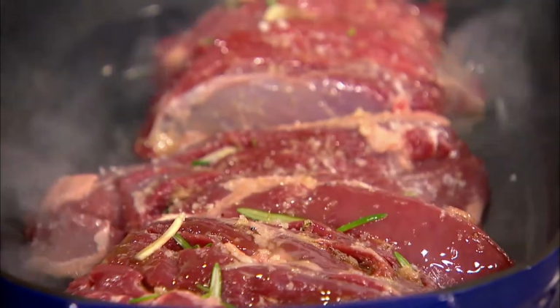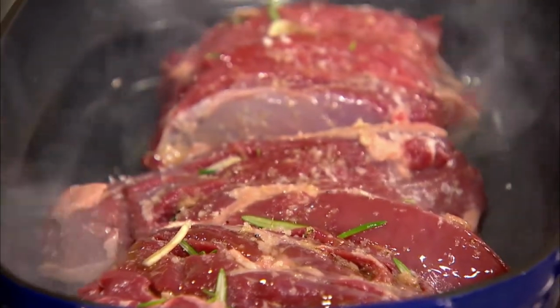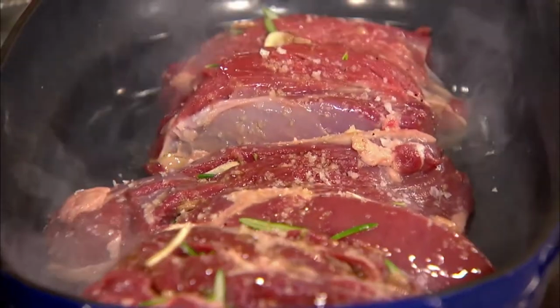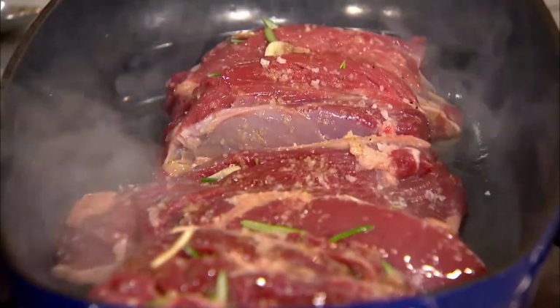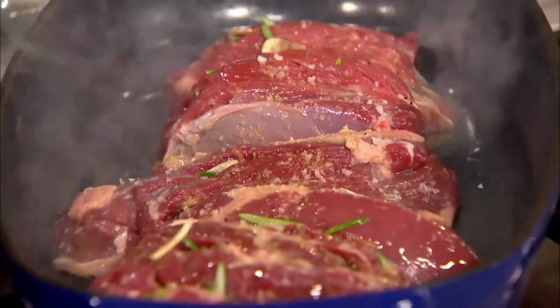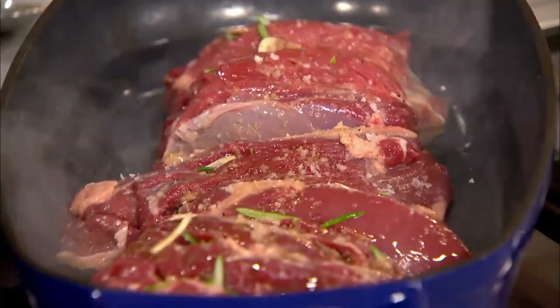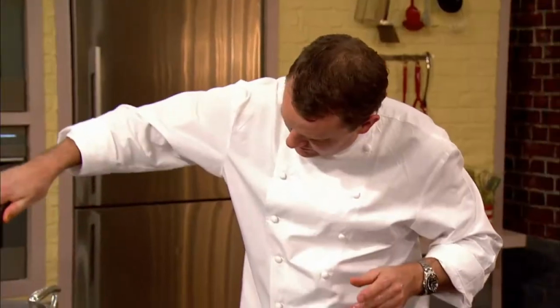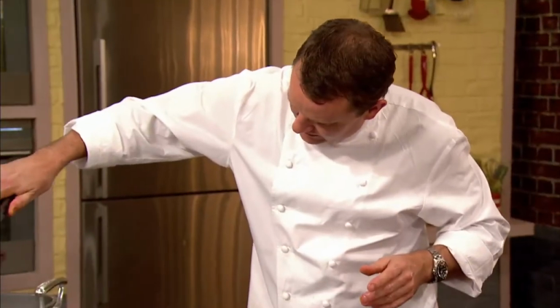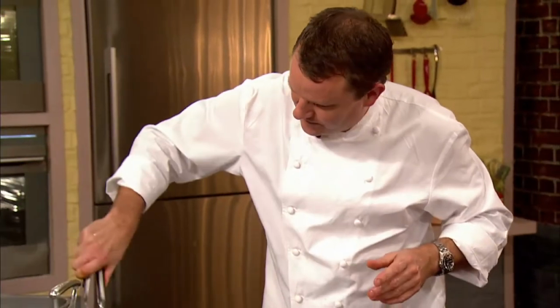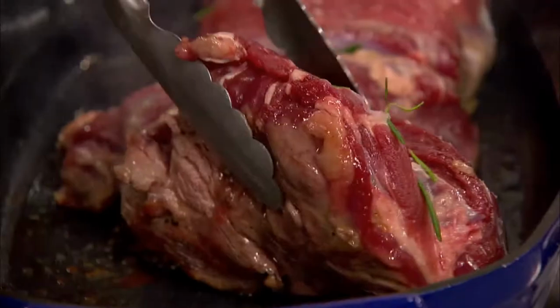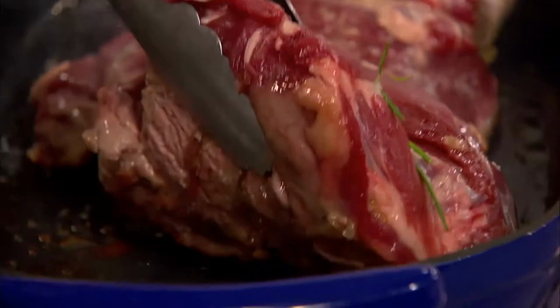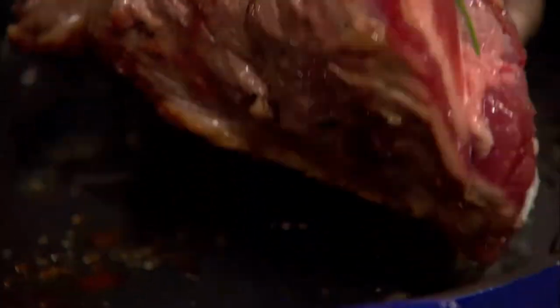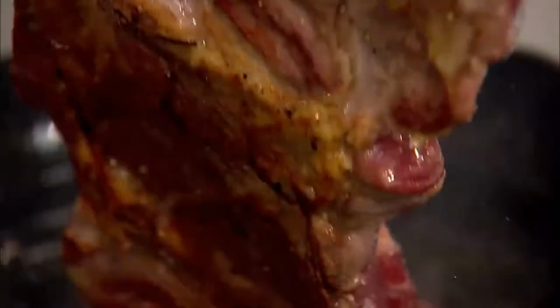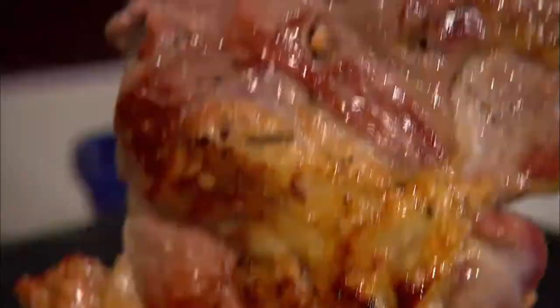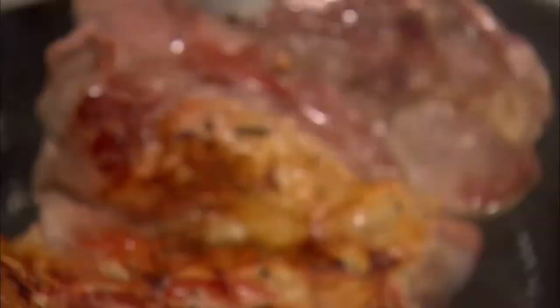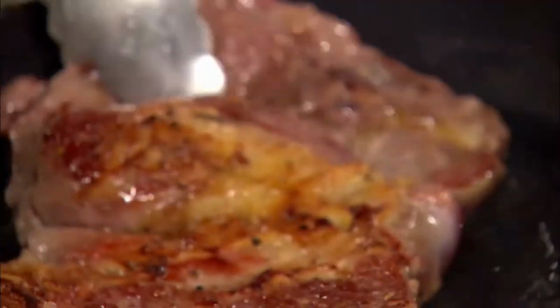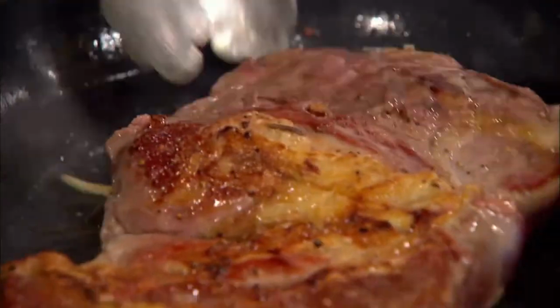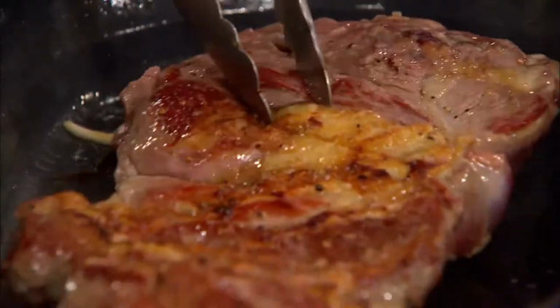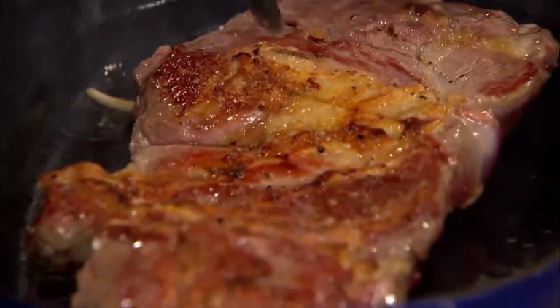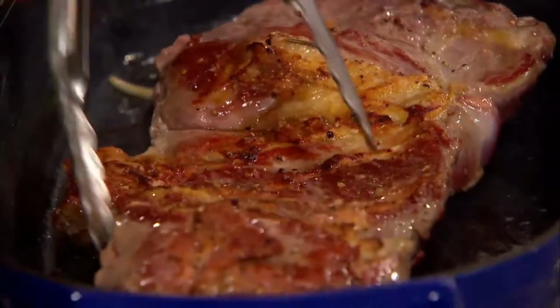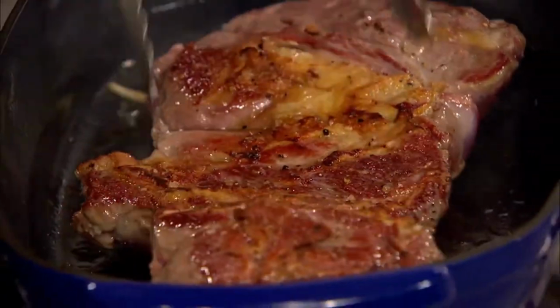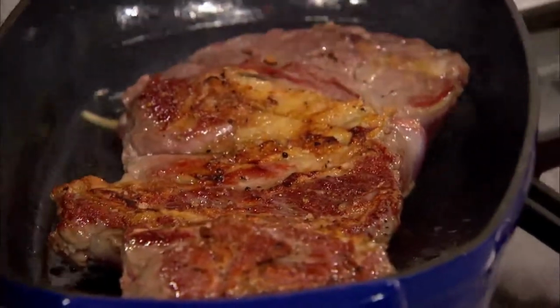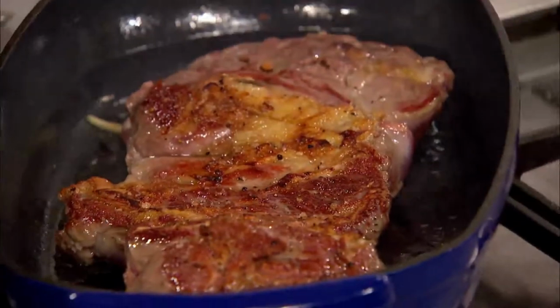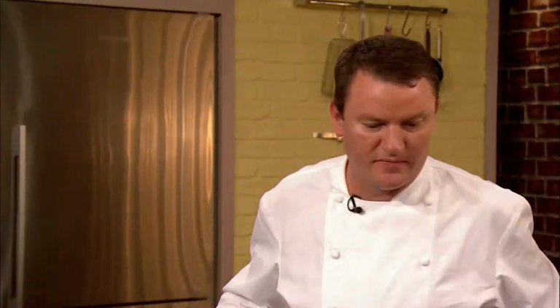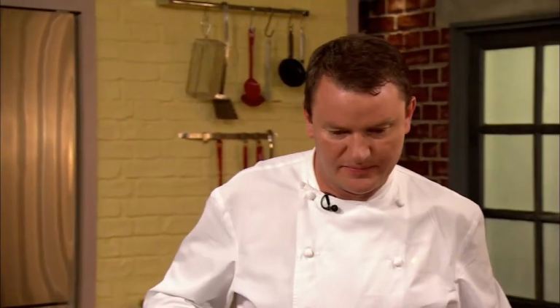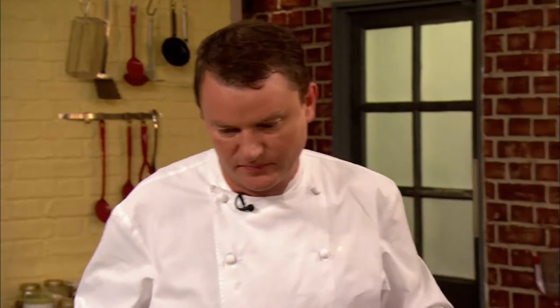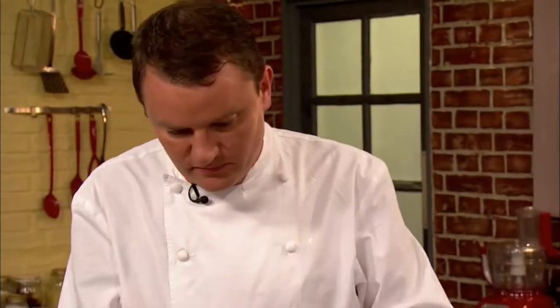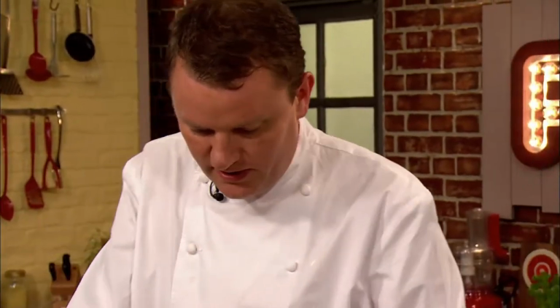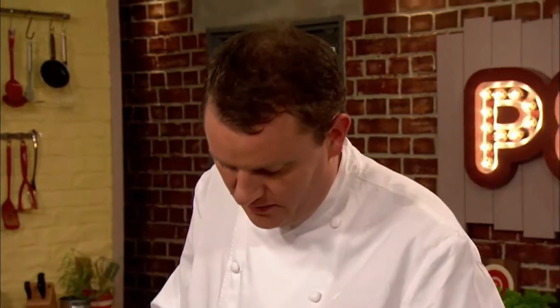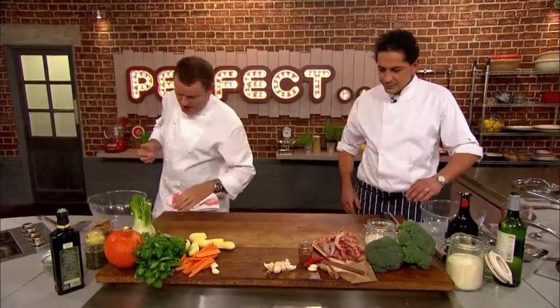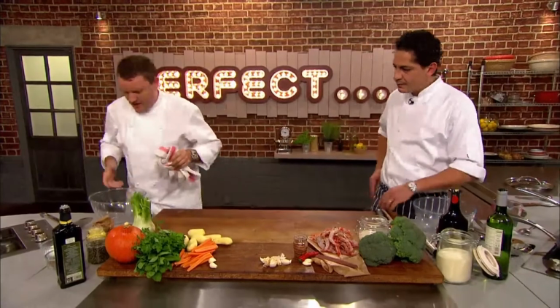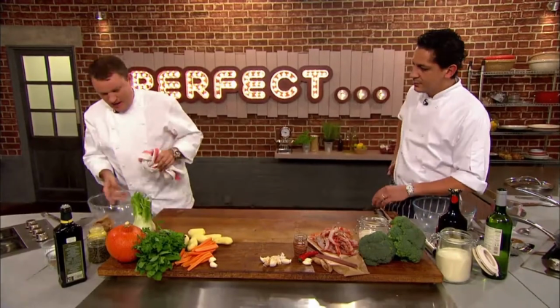We want it to really seal off. After a few minutes it's ready to turn and seal on the other side. With the meat browning, Theo turns his attention to the vegetables he'll be serving with his dish.